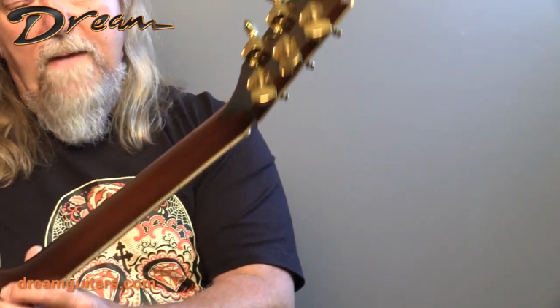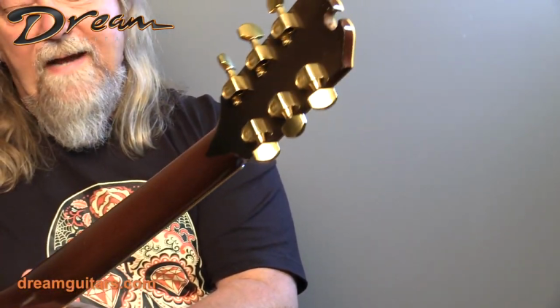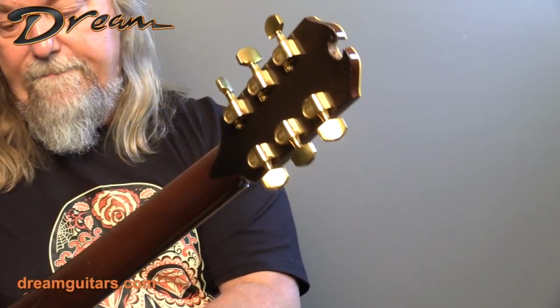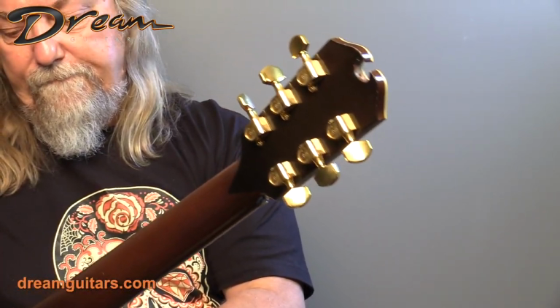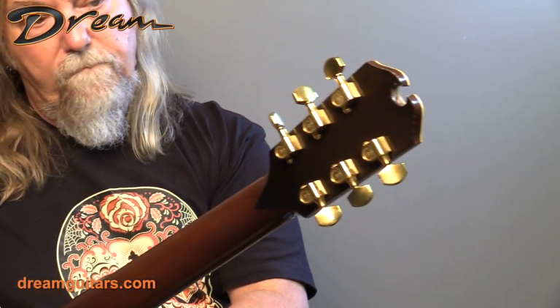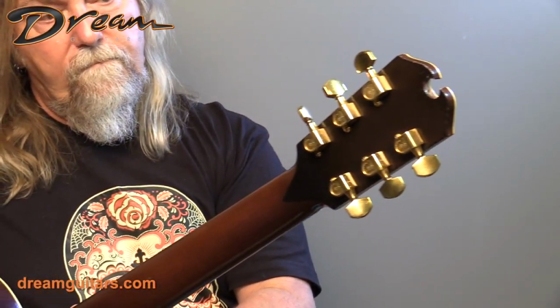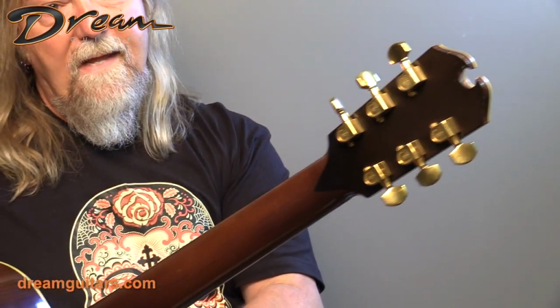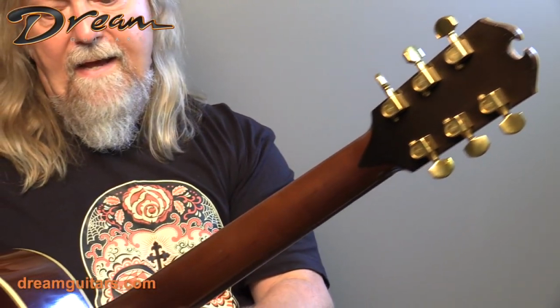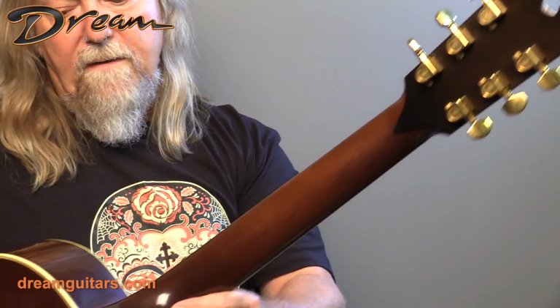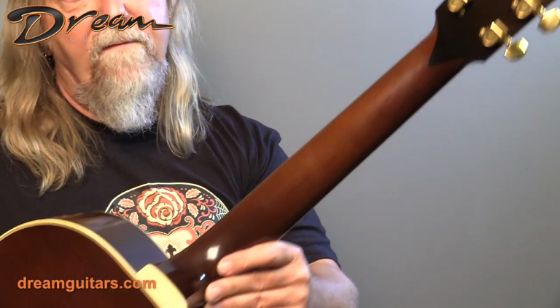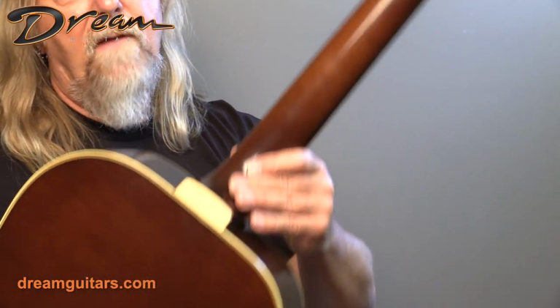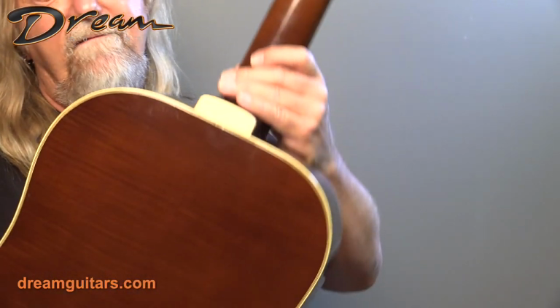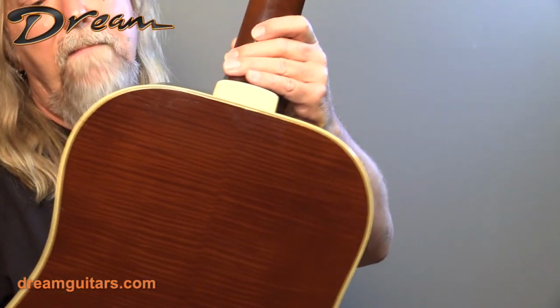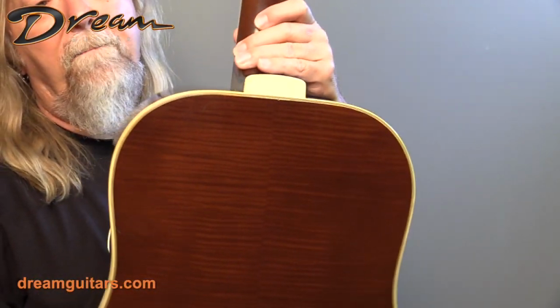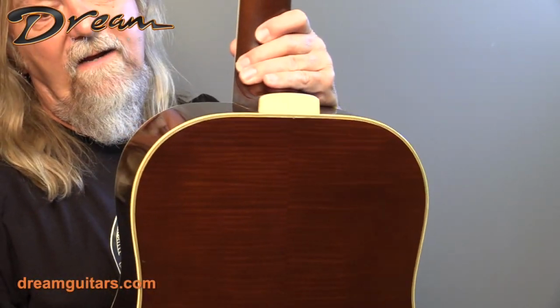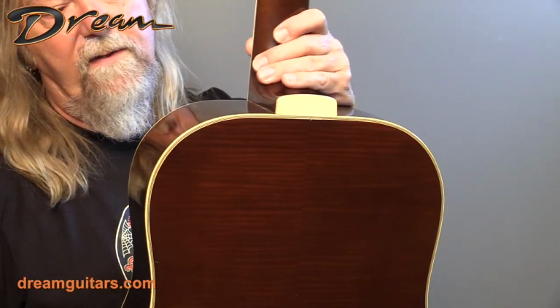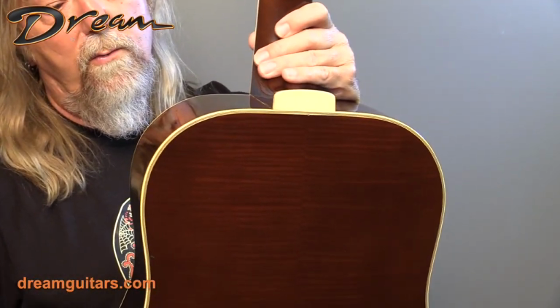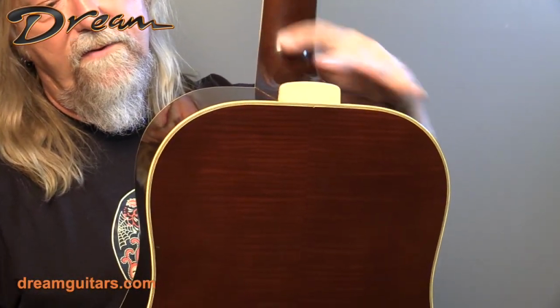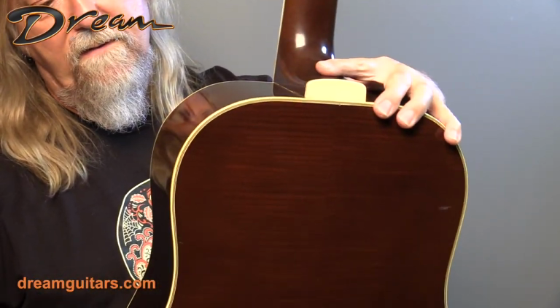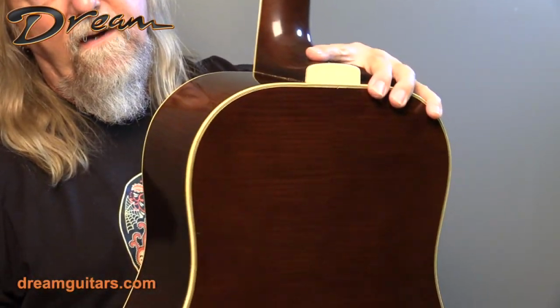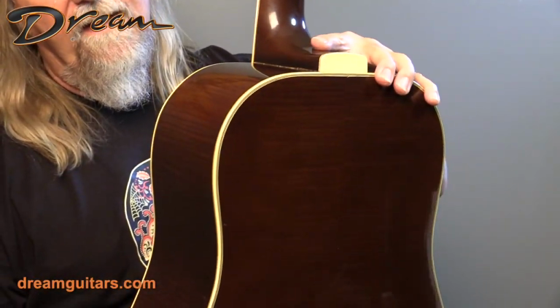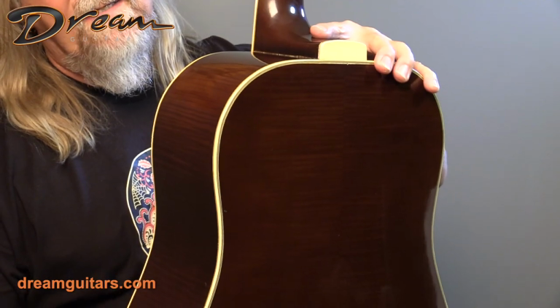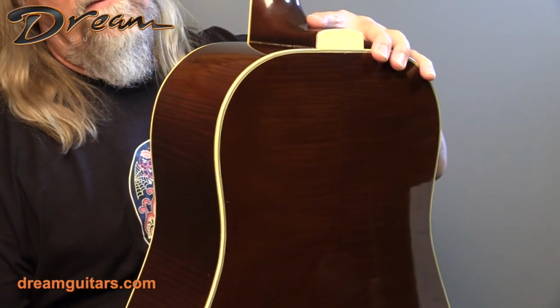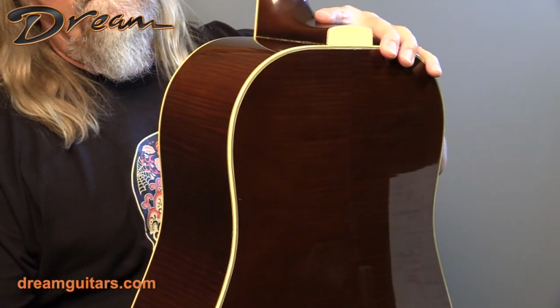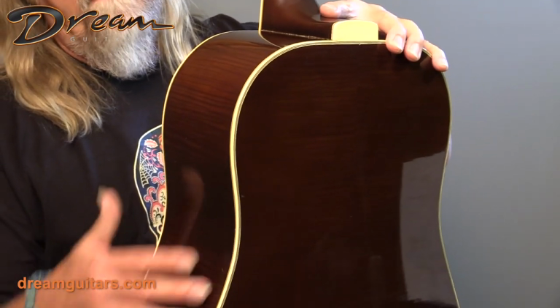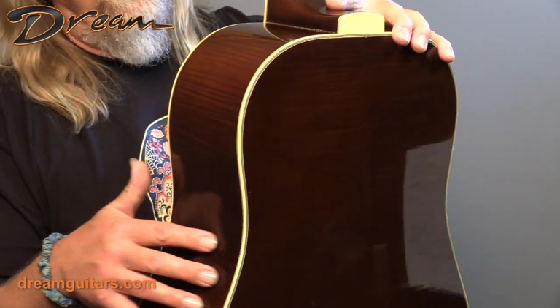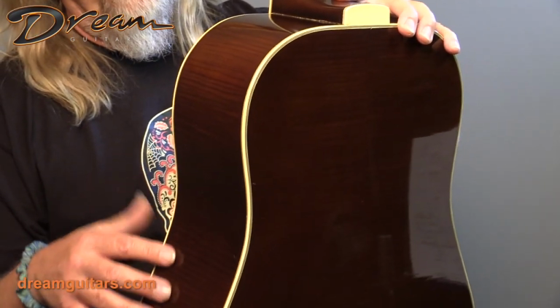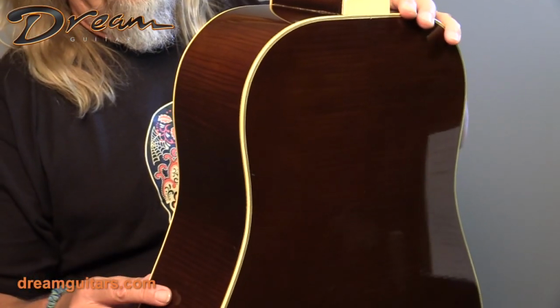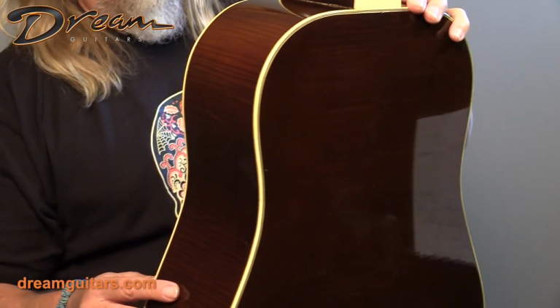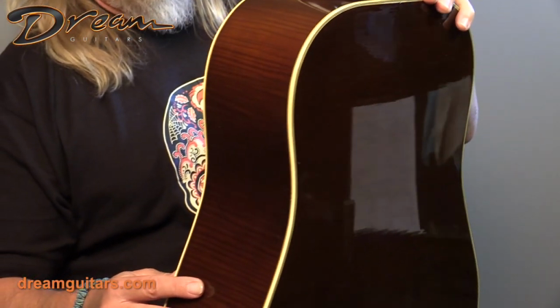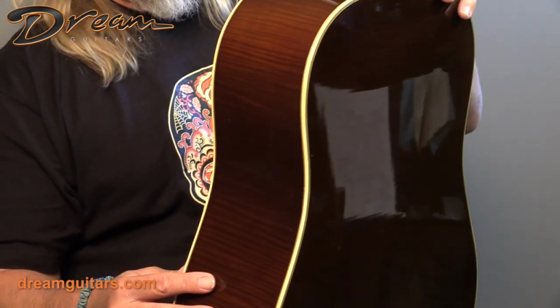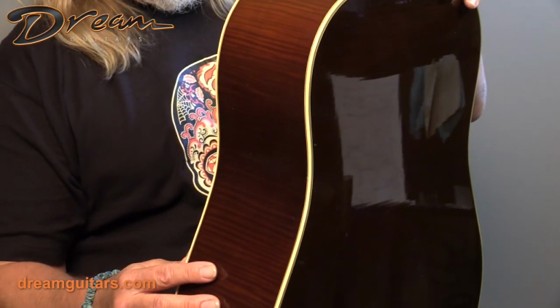Maple neck on top of a highly-figured maple body, also with a cool color to it — really nice tight-grained fiddleback sort of figure on the back and sides of the guitar.